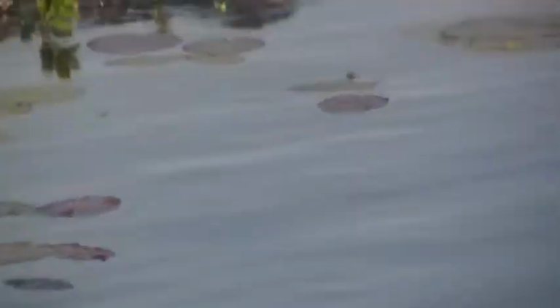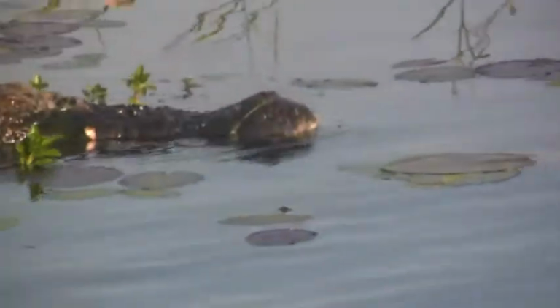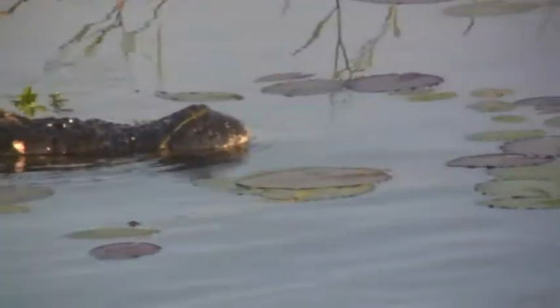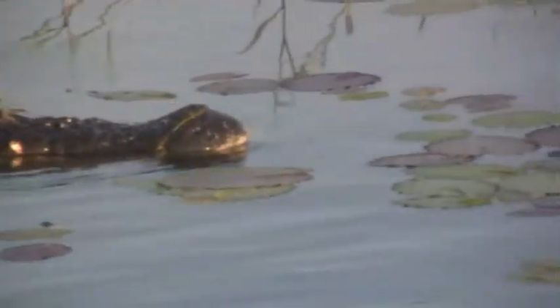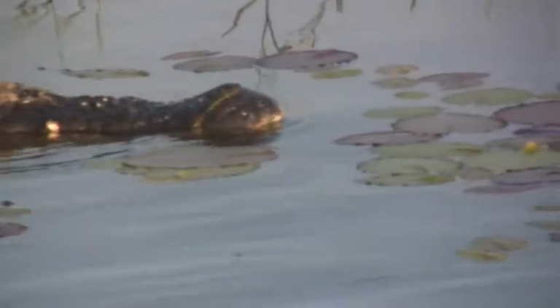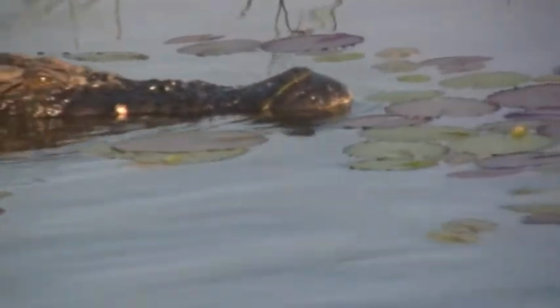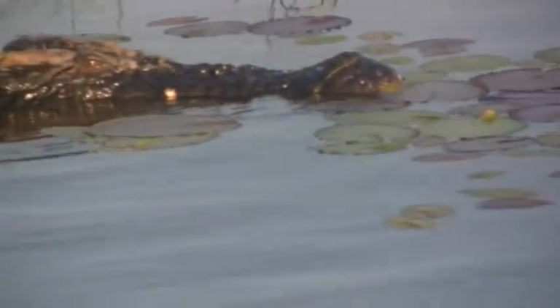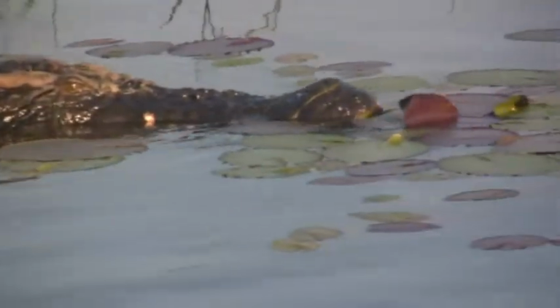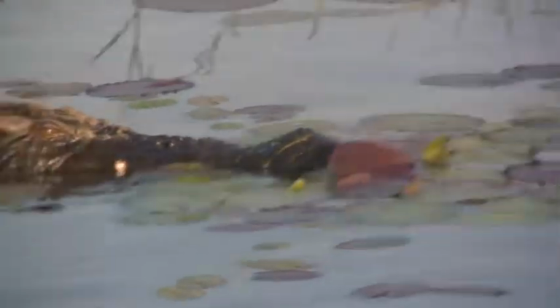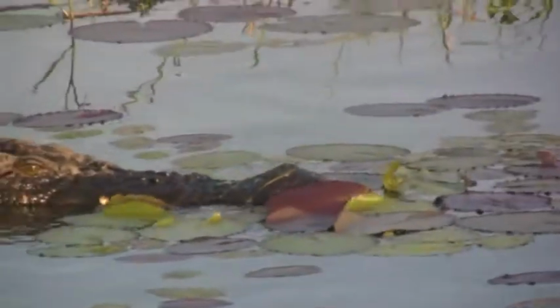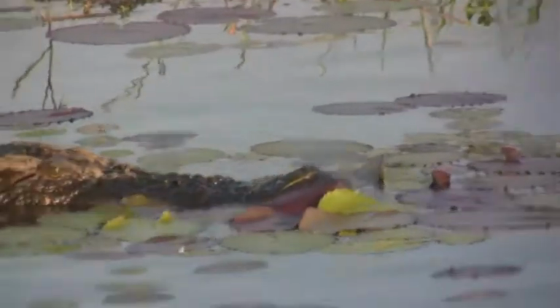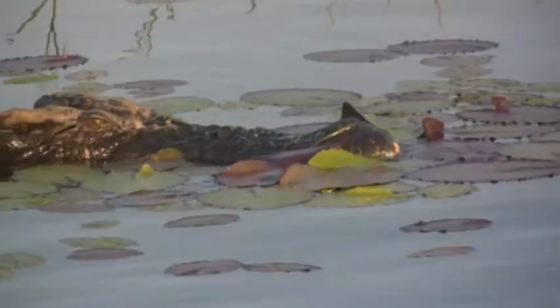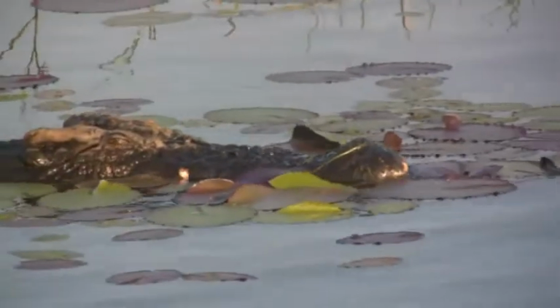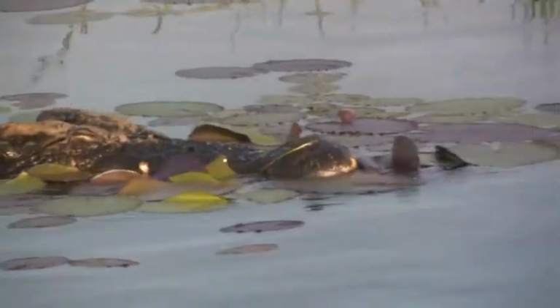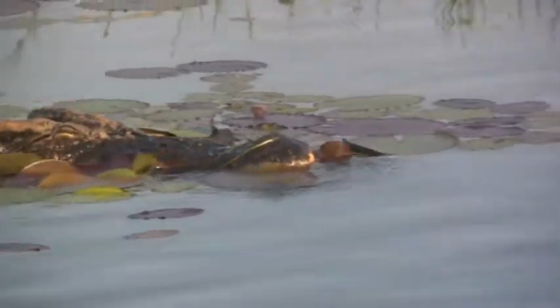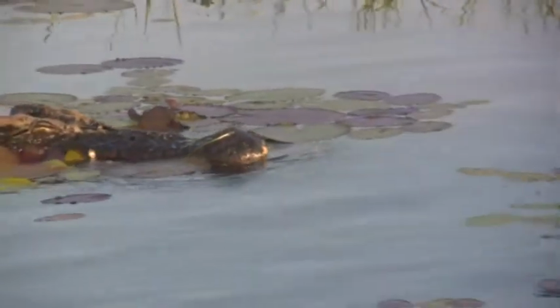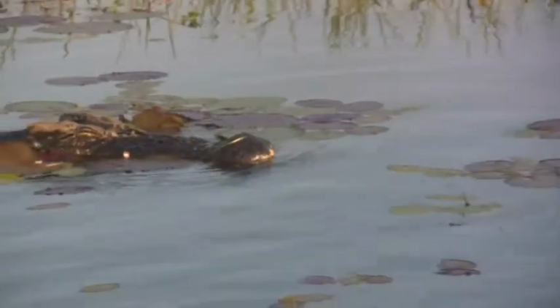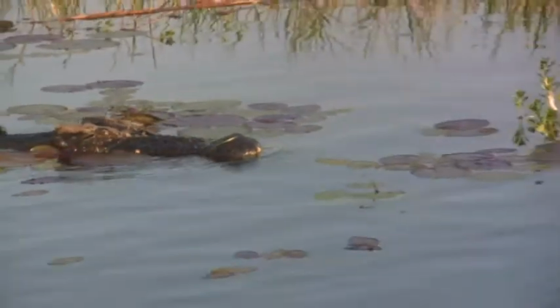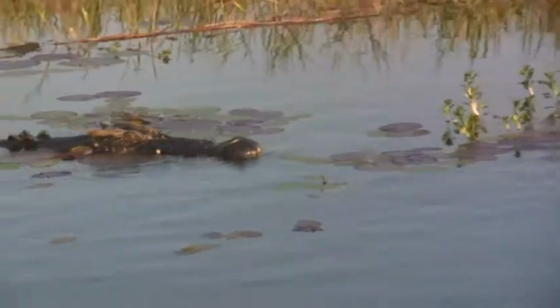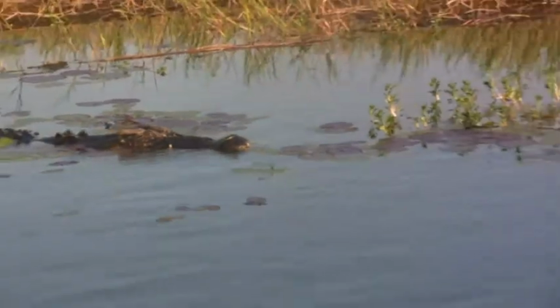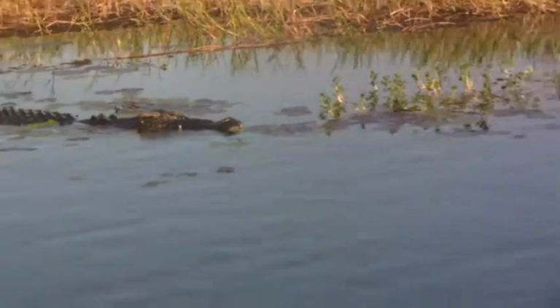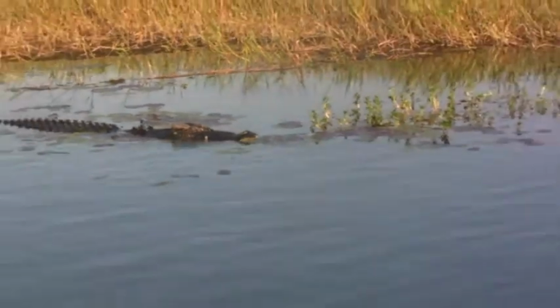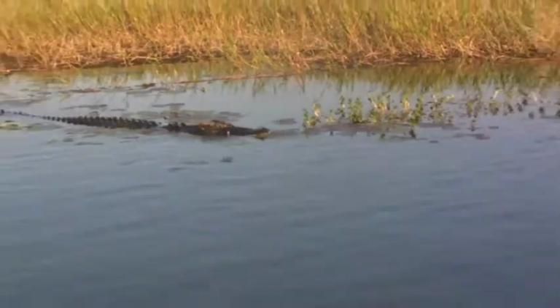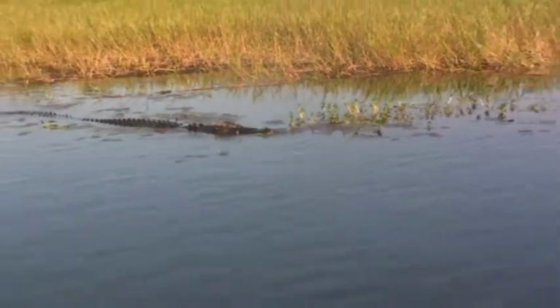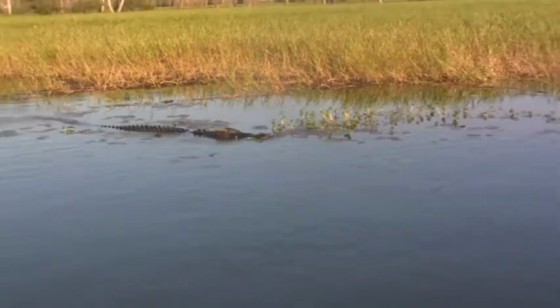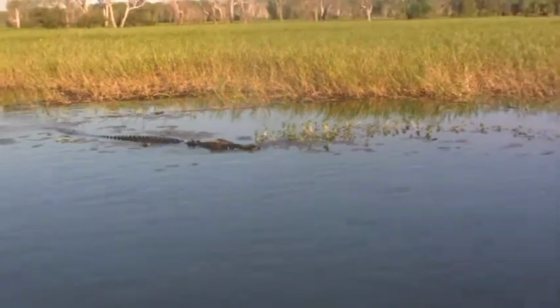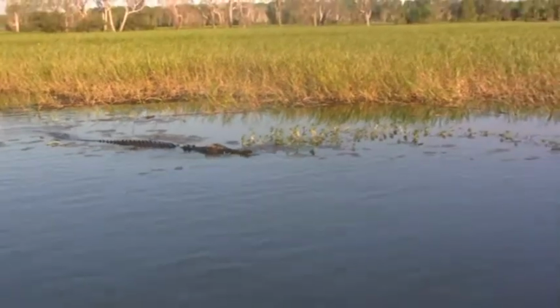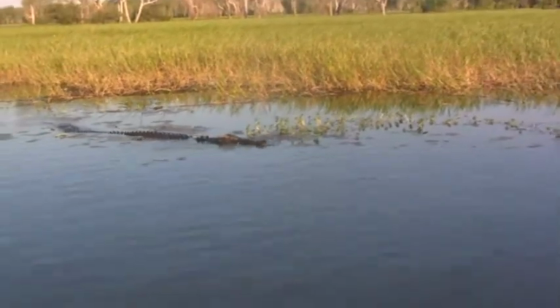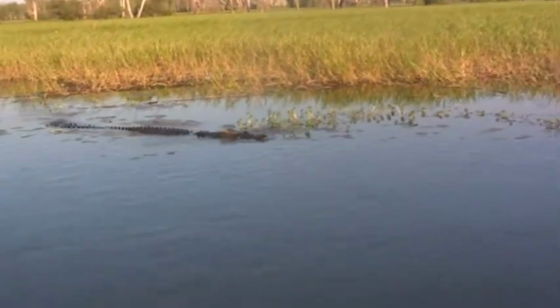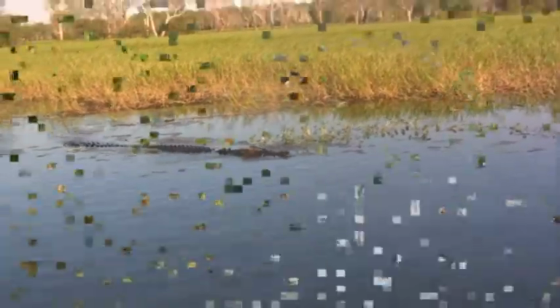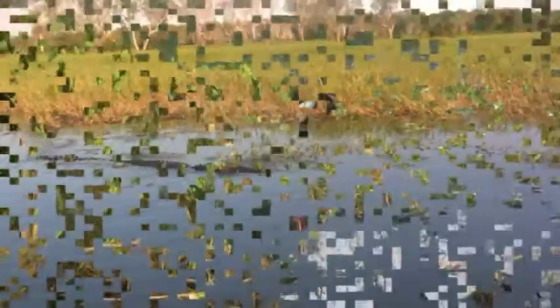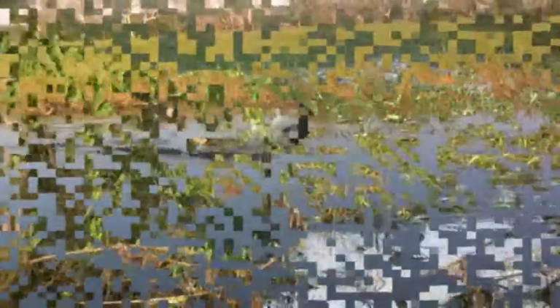The only way to tell for sure is to take a sample of its bones, and through the bones — like the rings of a tree — you take the growth rings to give you an accurate age.